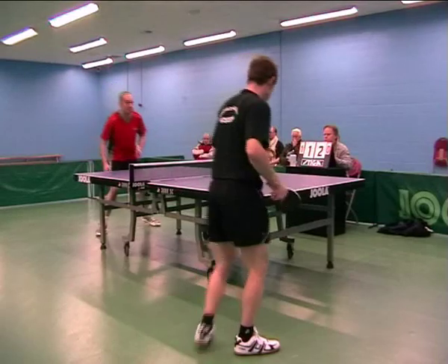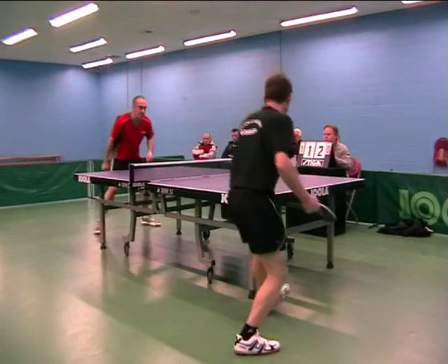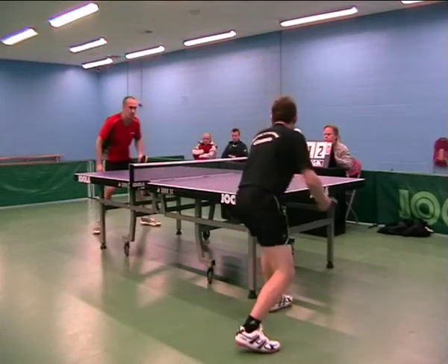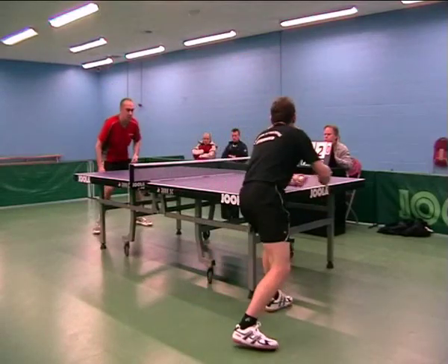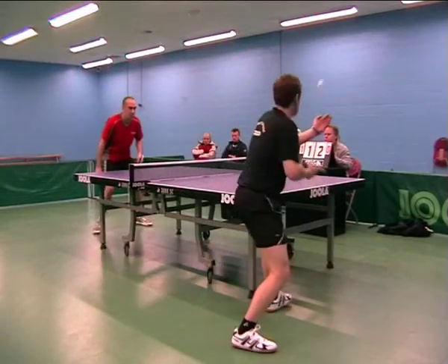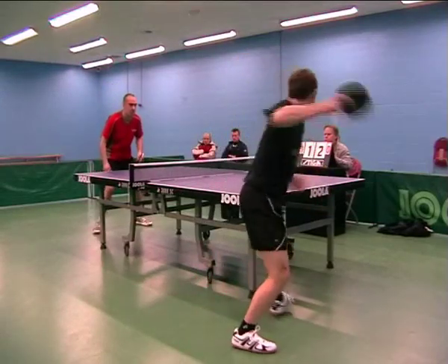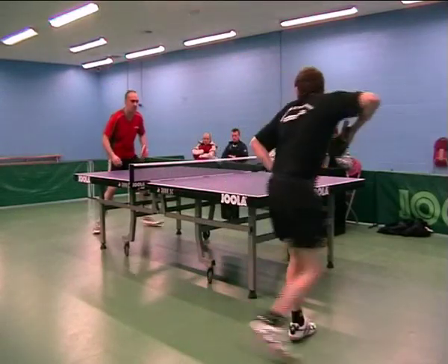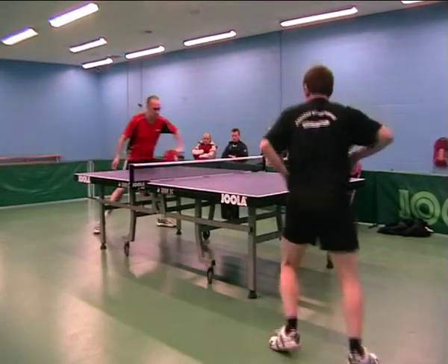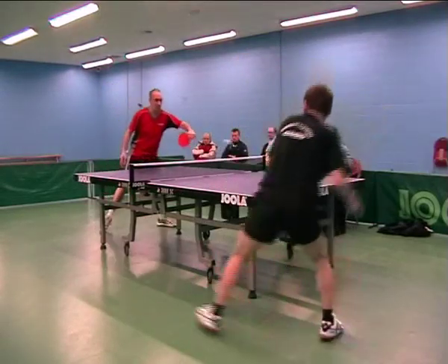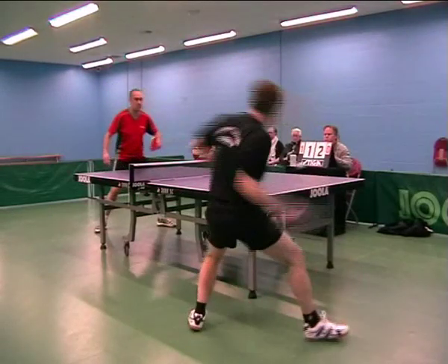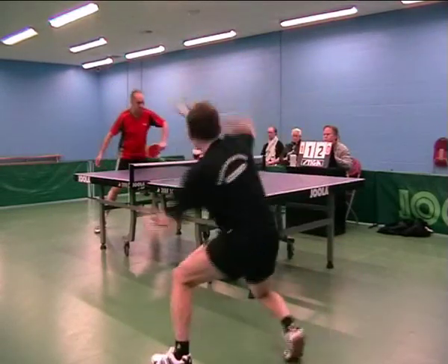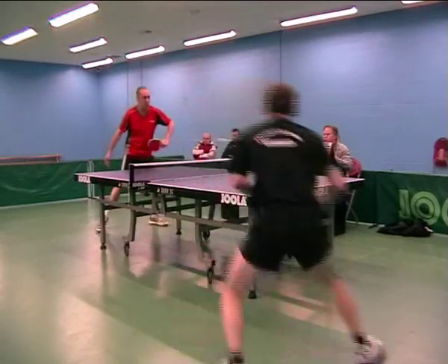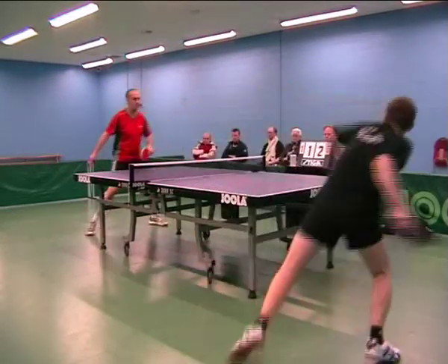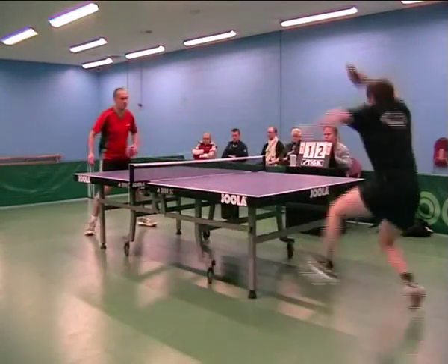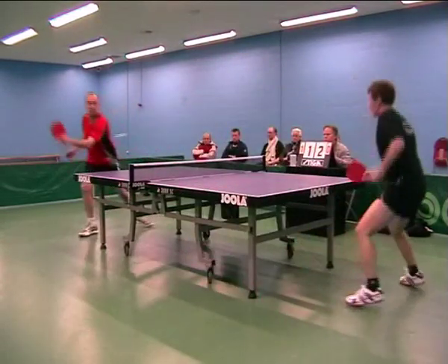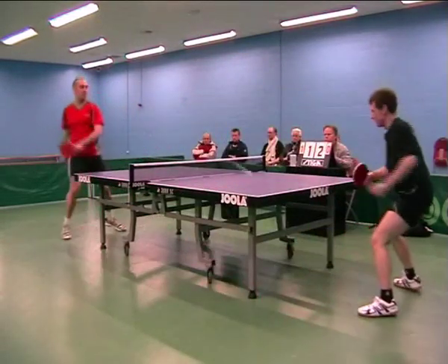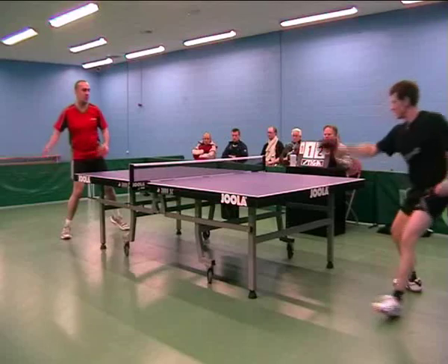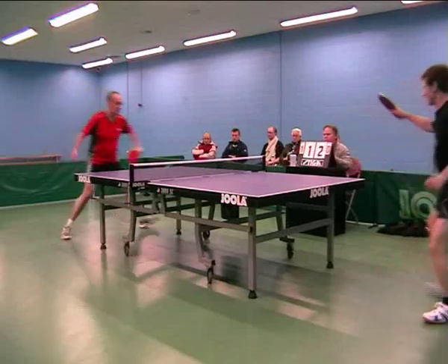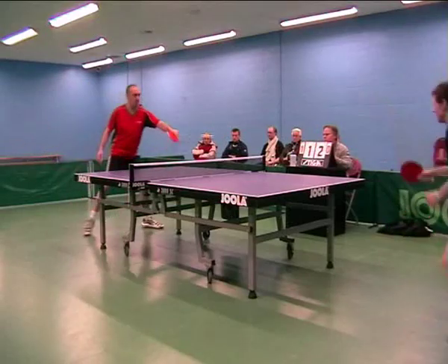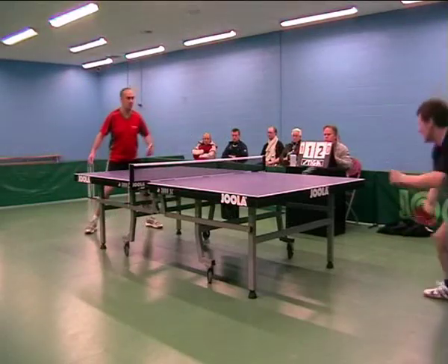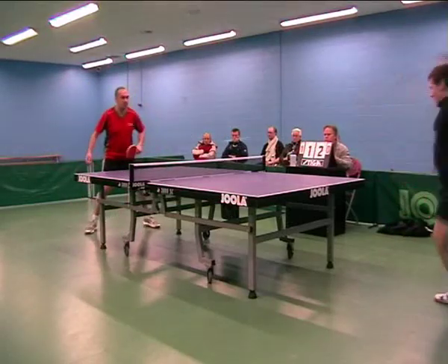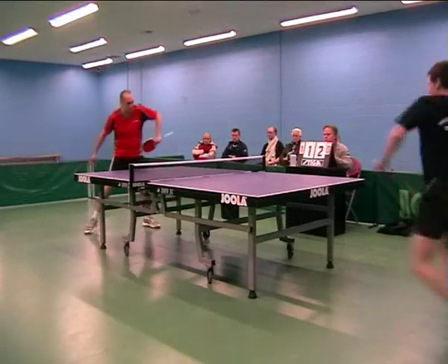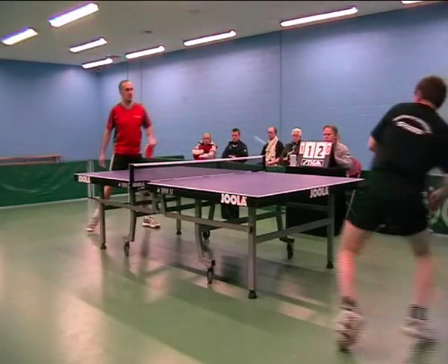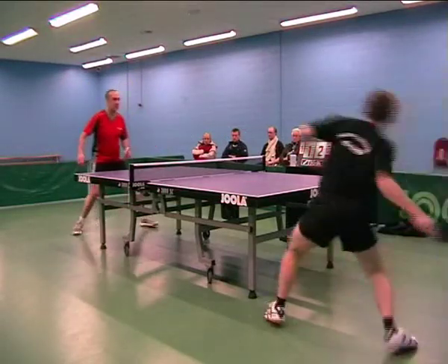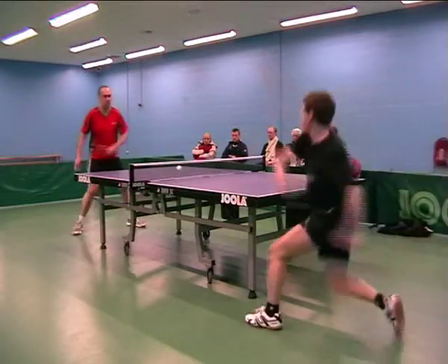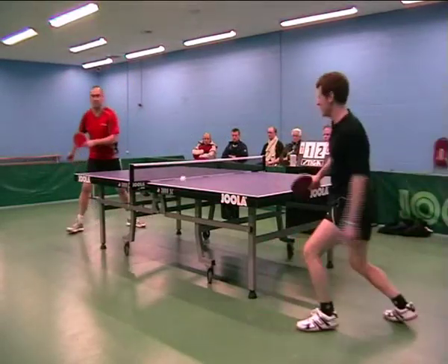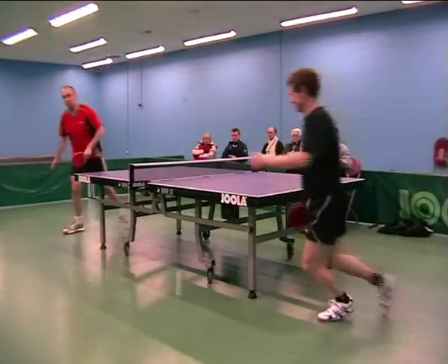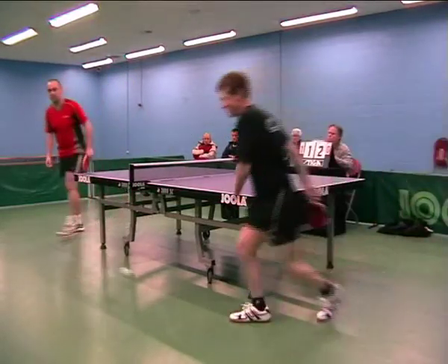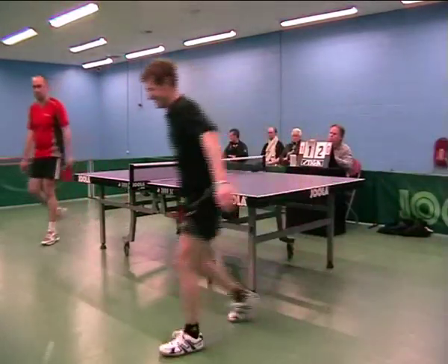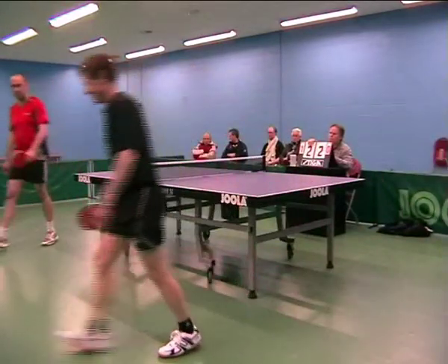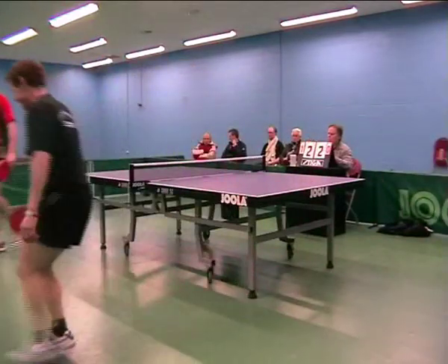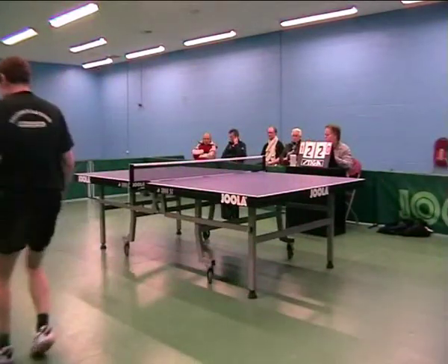Table tennis is just about hitting a ball back and forth. It's easy, right? Unless of course someone uses those funny rubbers. So what types of table tennis rubber are used in the following video footage?